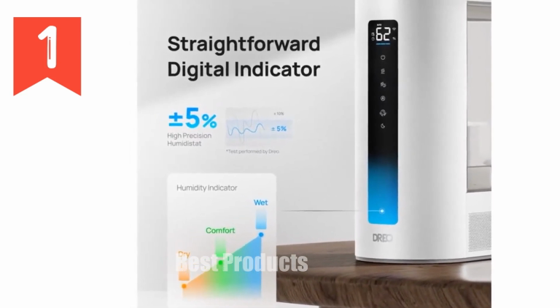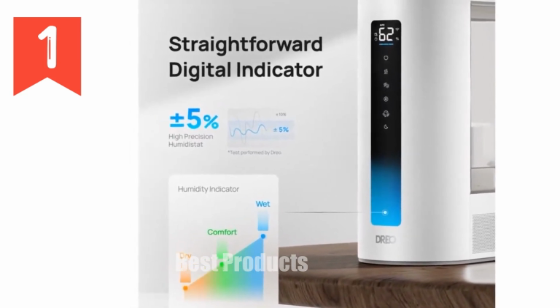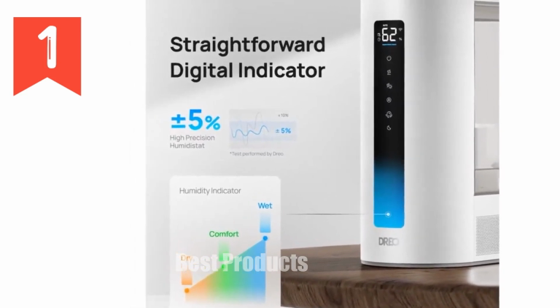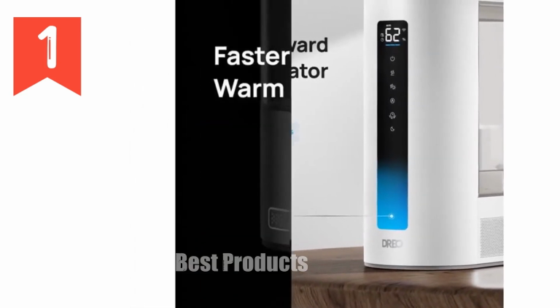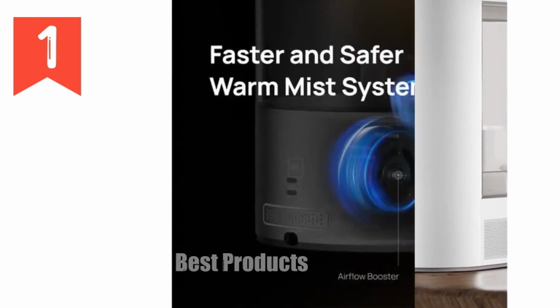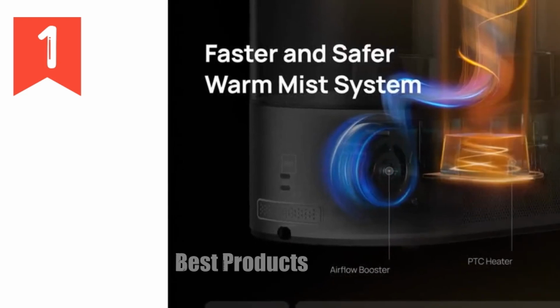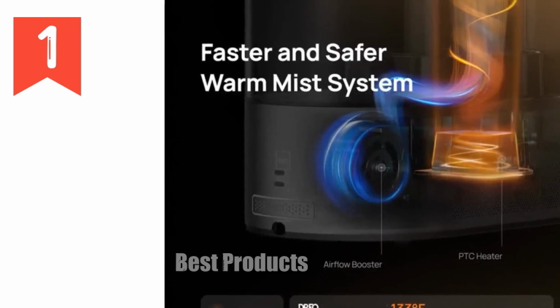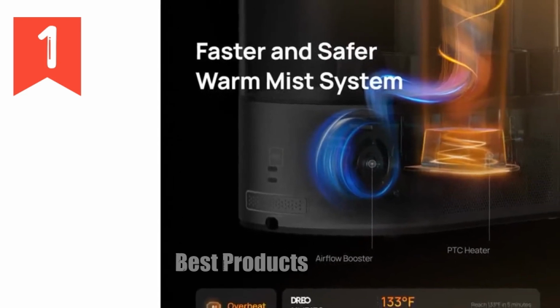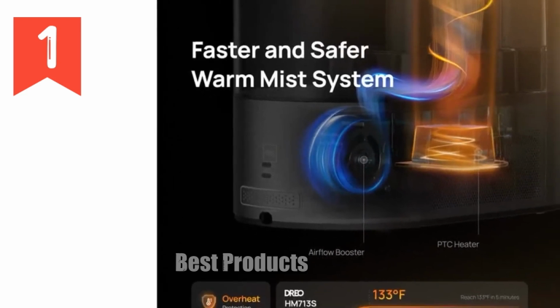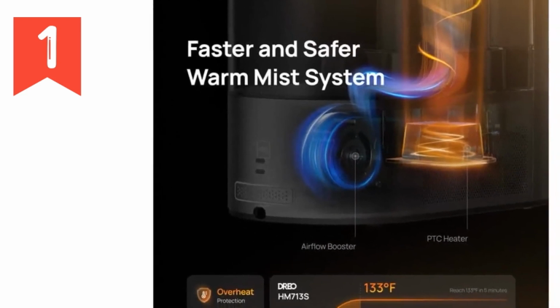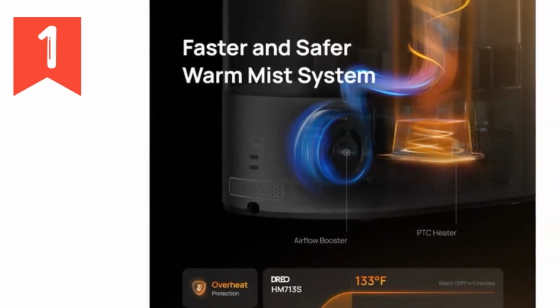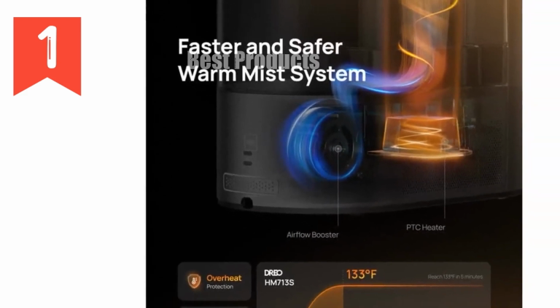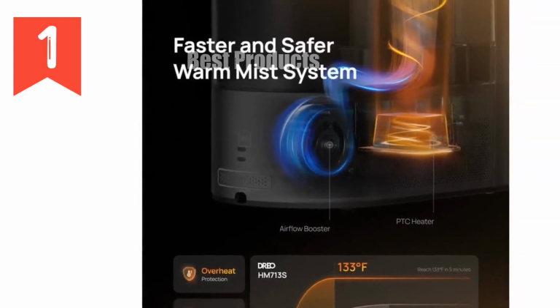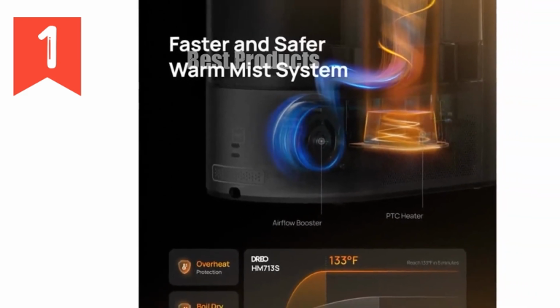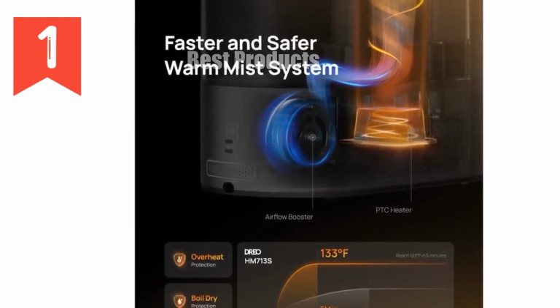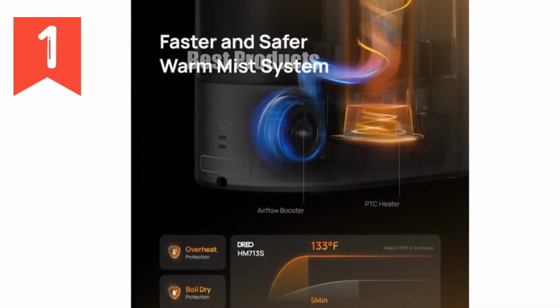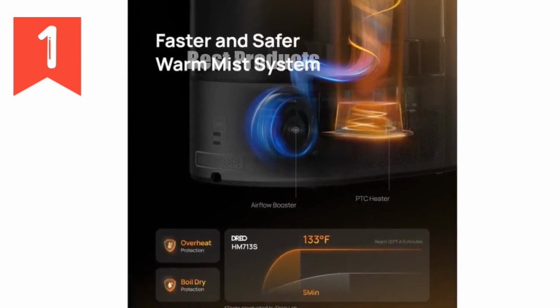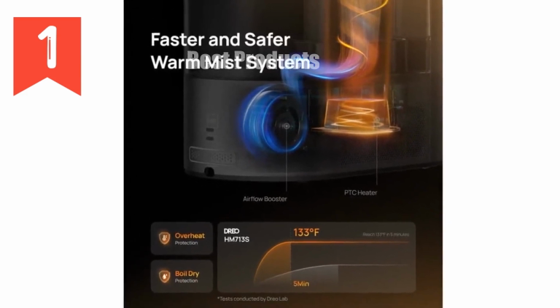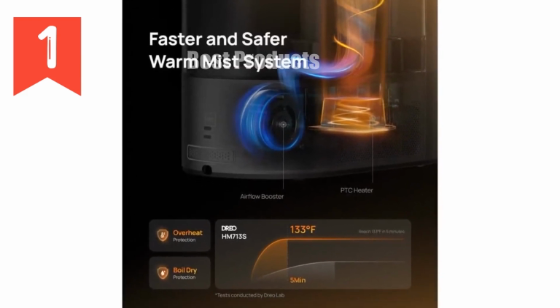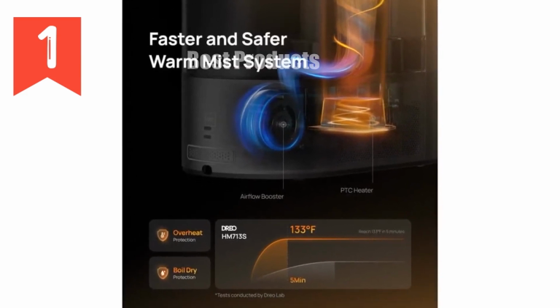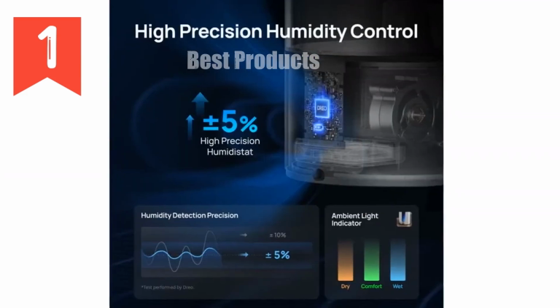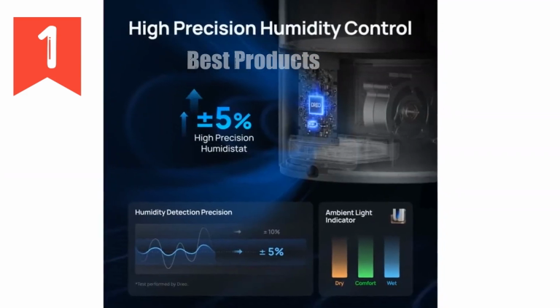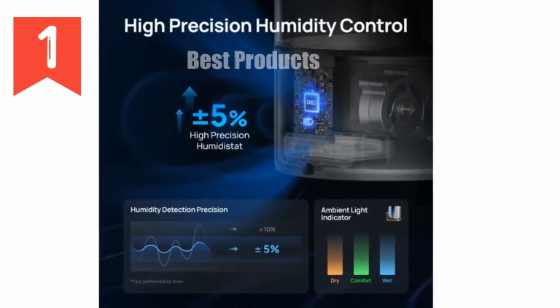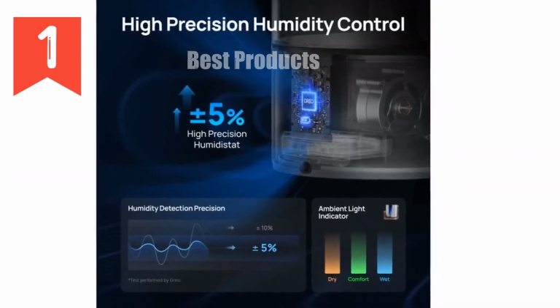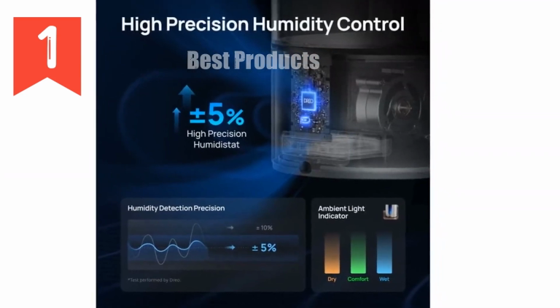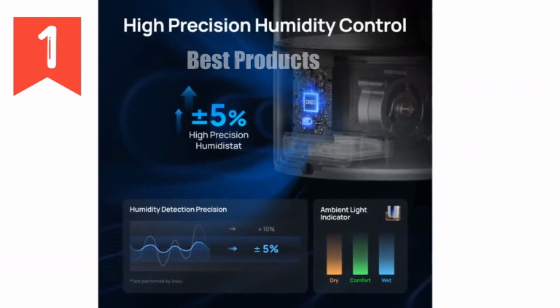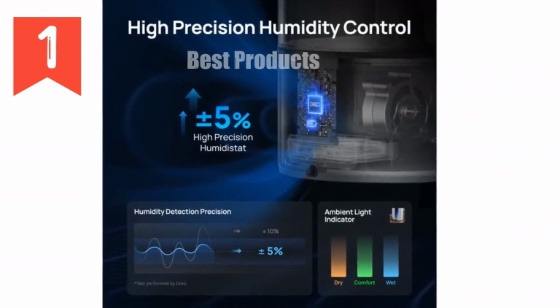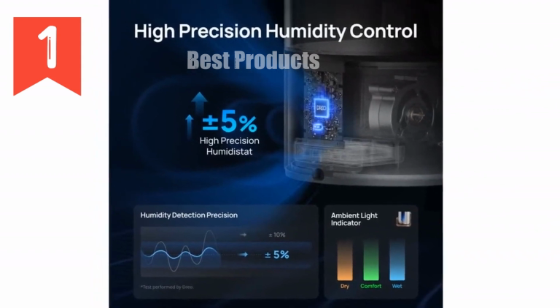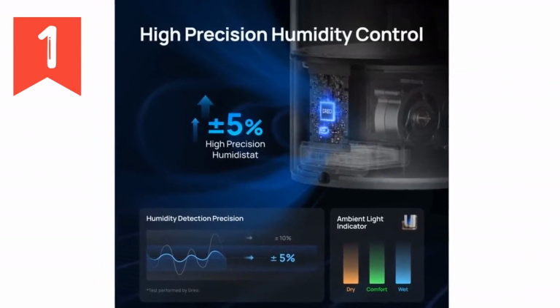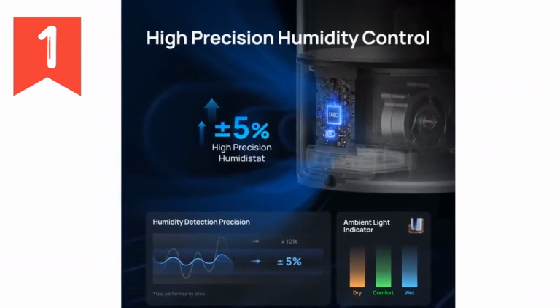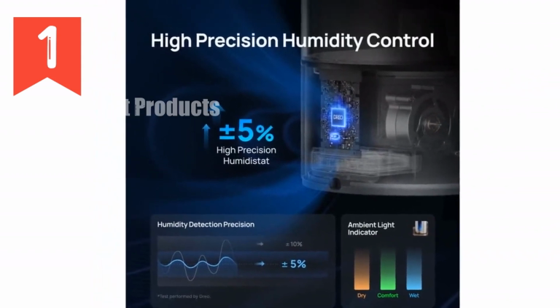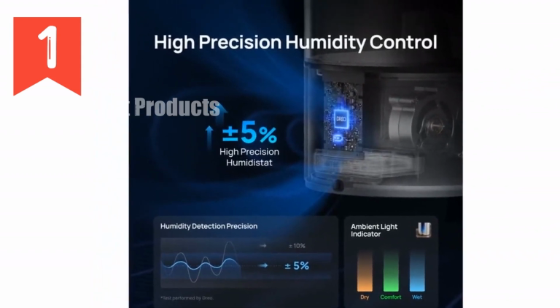Precisely control your room humidity within 5%, using the intuitive auto mode, manual mode with three mist levels, or sleep mode for undisturbed slumber. Enjoy effortless control via the Drio app, track humidity levels, and receive cleaning reminders.